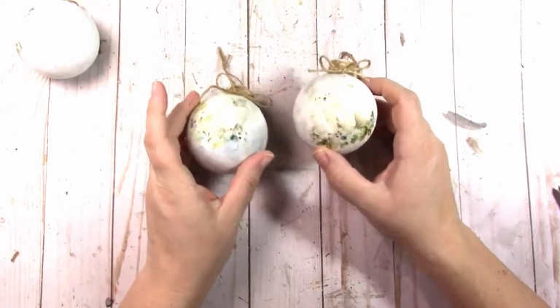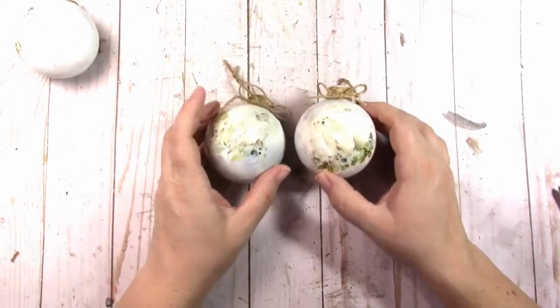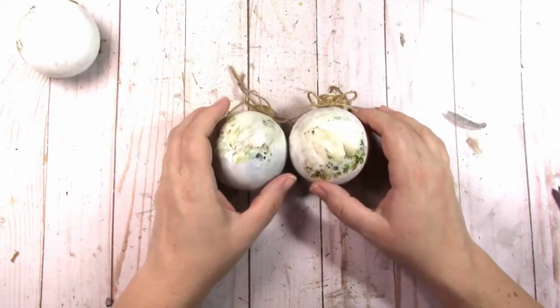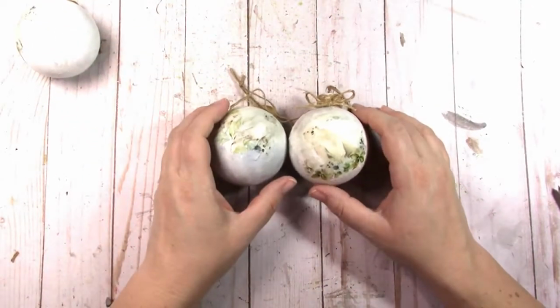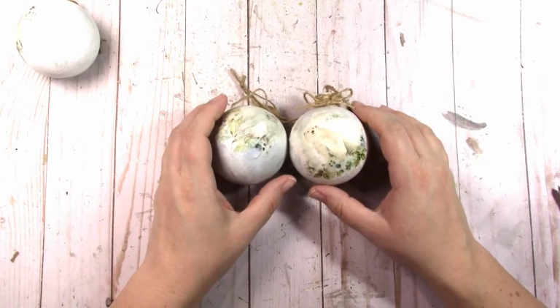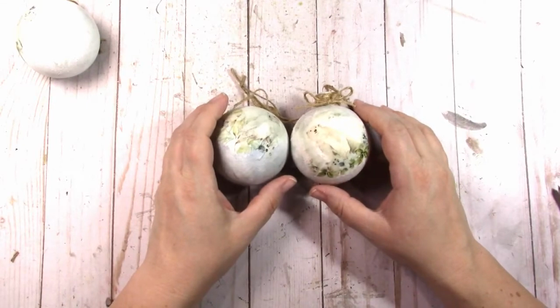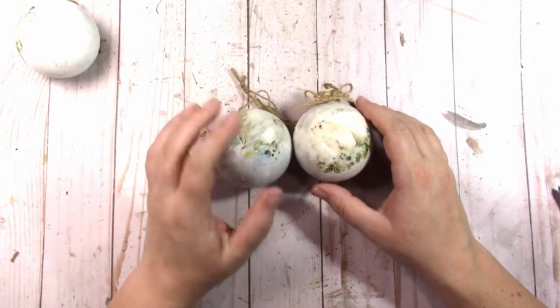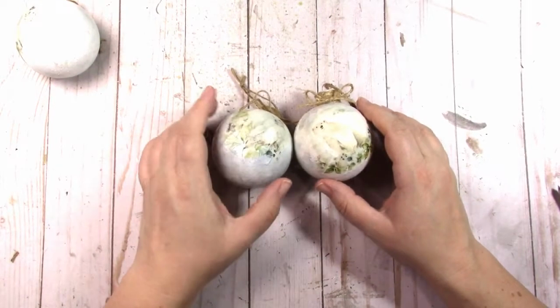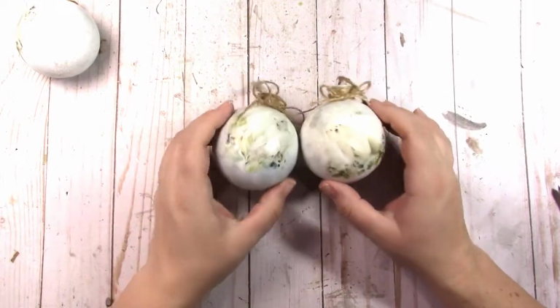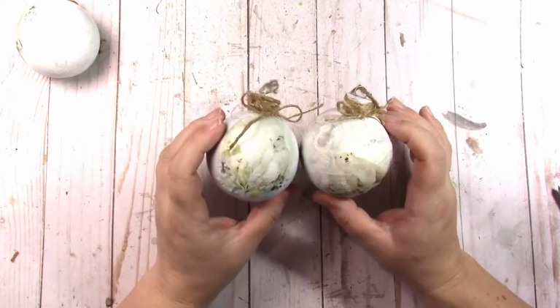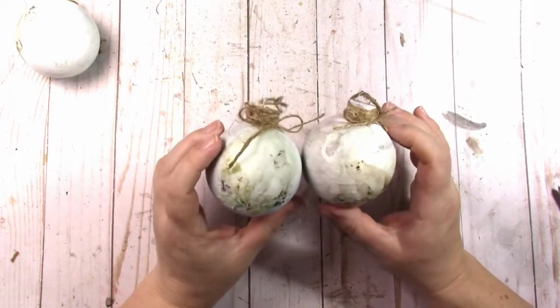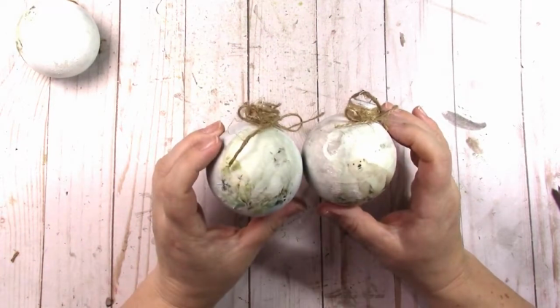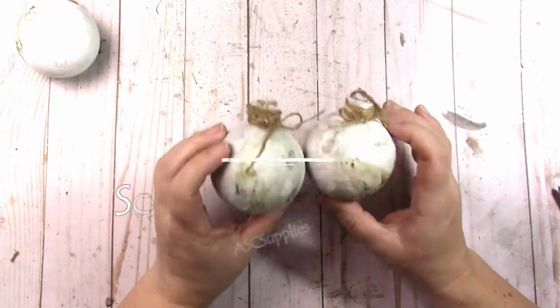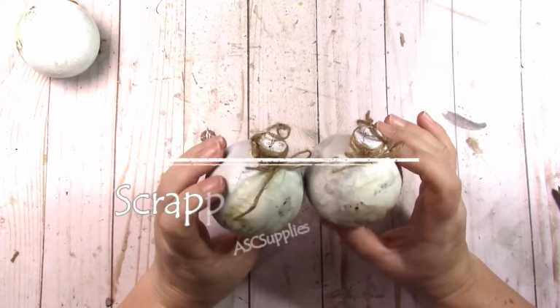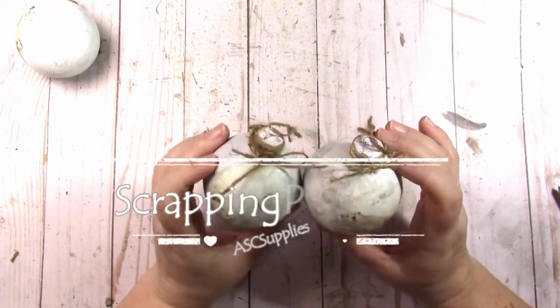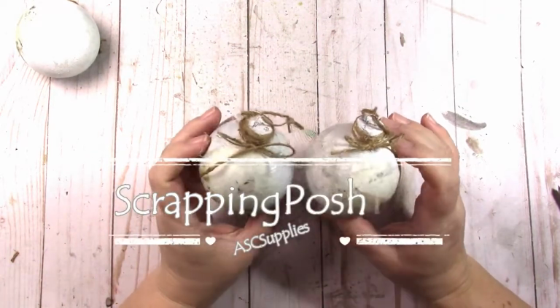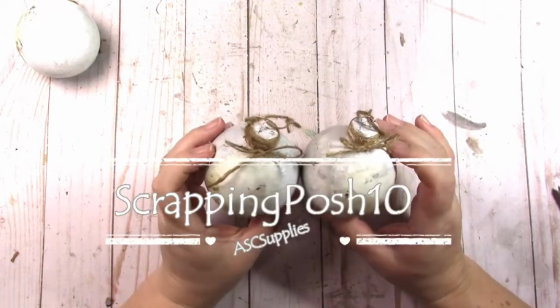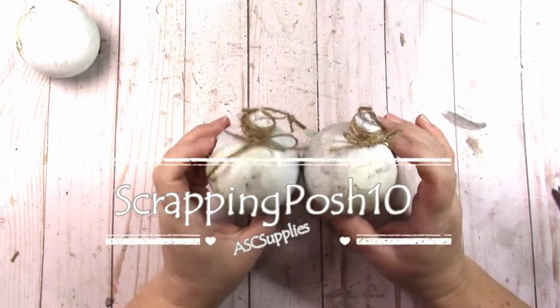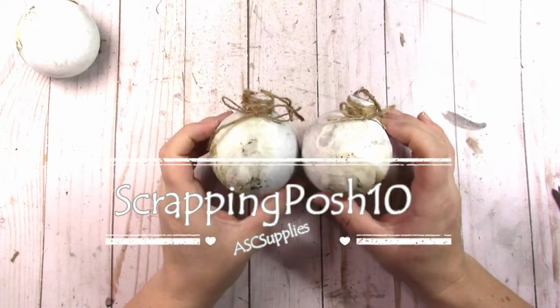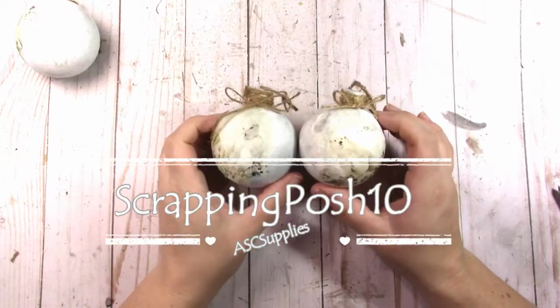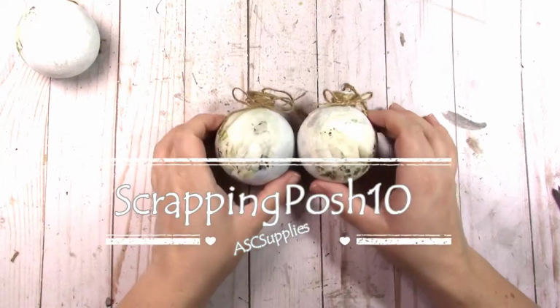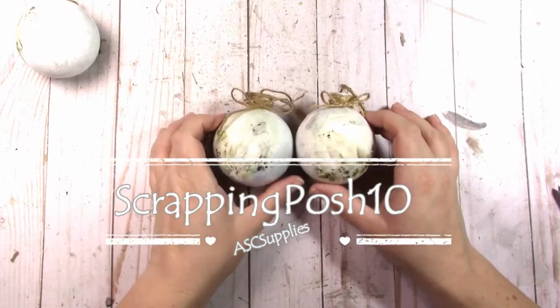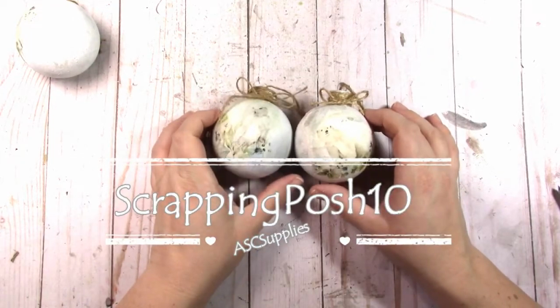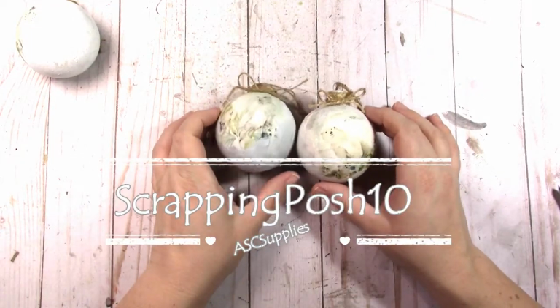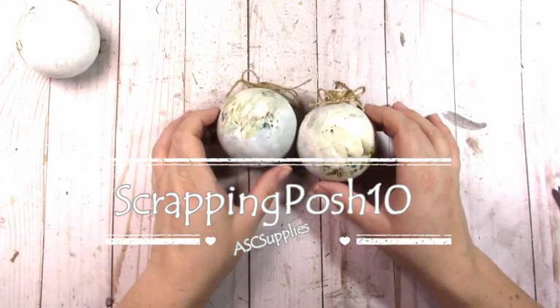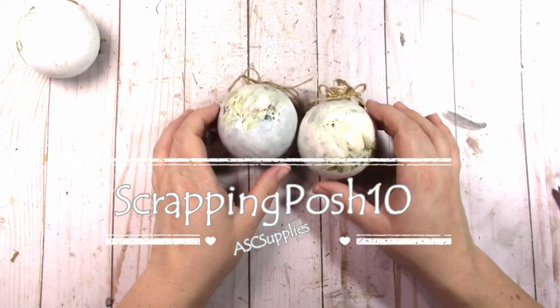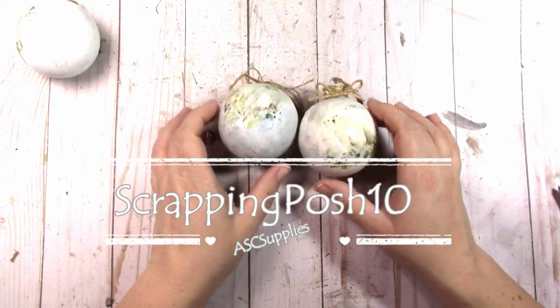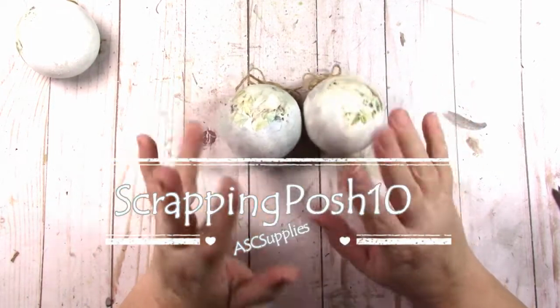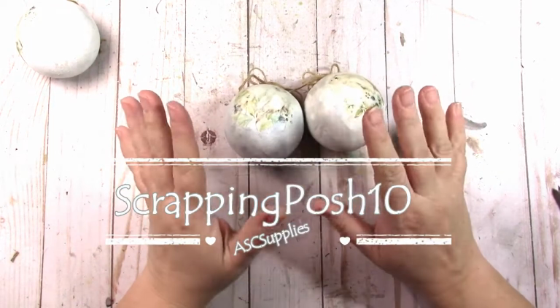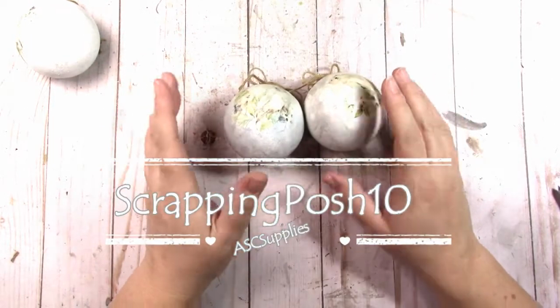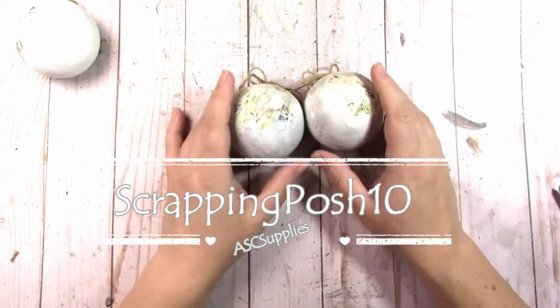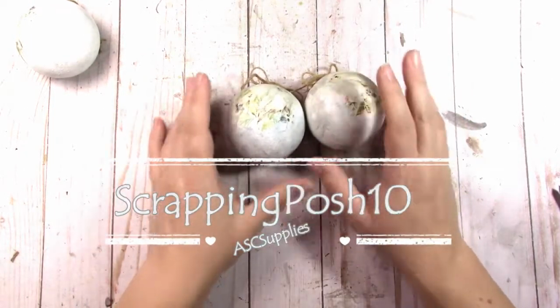Head on over to ASC Supplies on Etsy or asccraftsupplies.com. Use code SCRAPPINGPOSH10 for 10% off and we'll see you next time. Thanks a lot, bye!